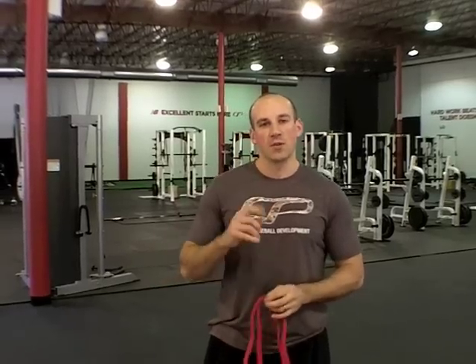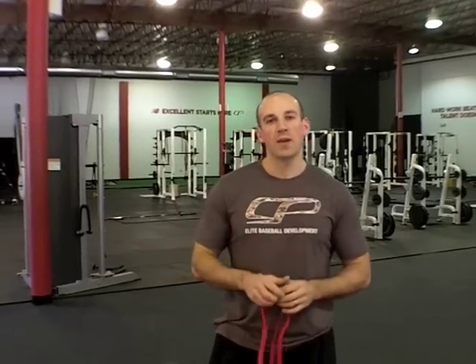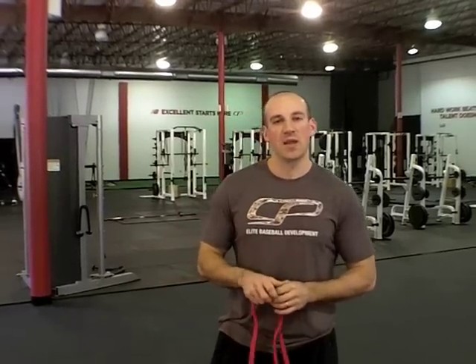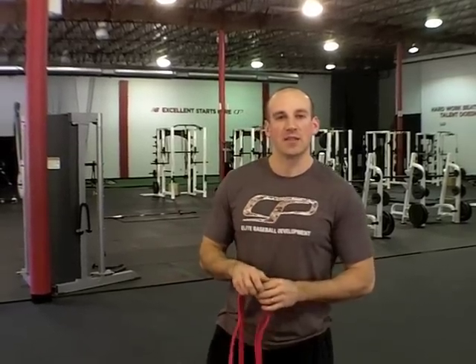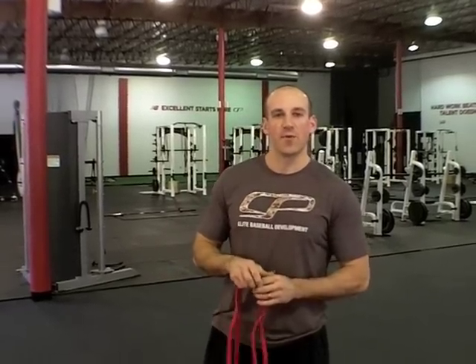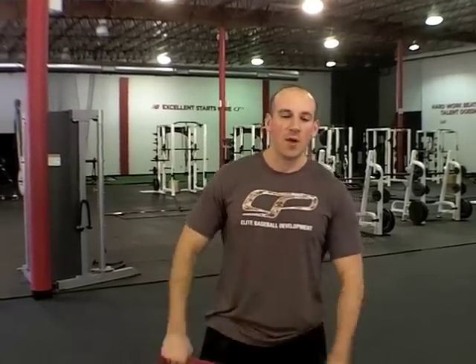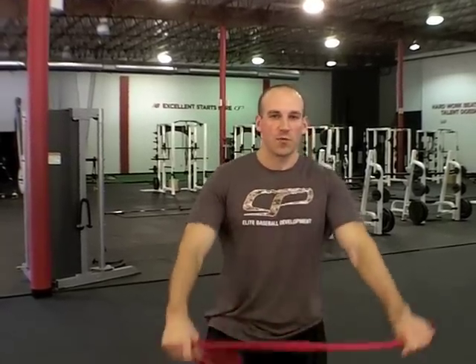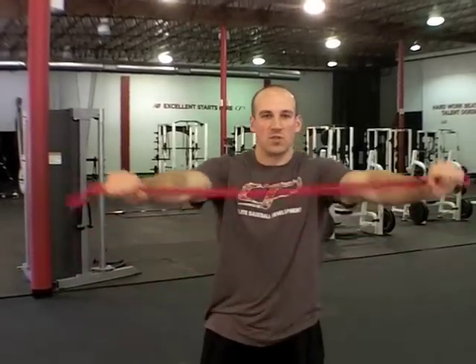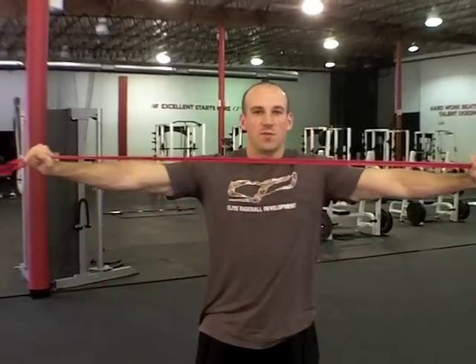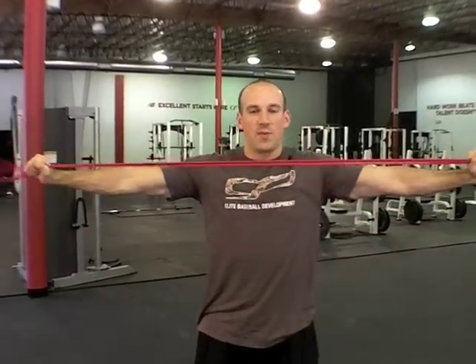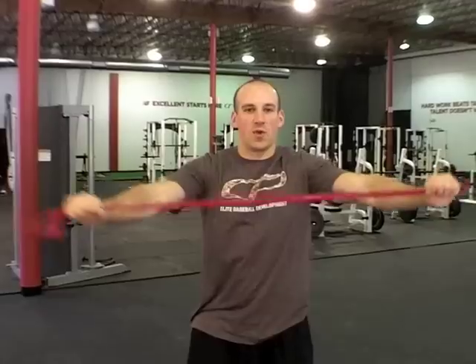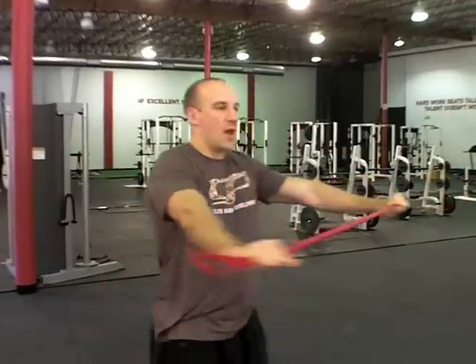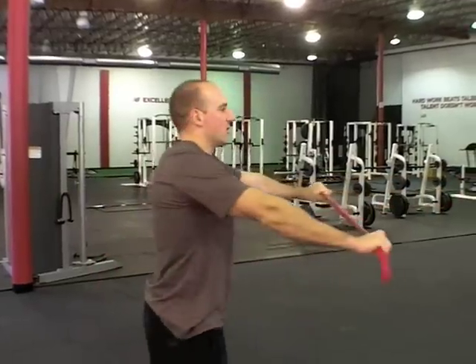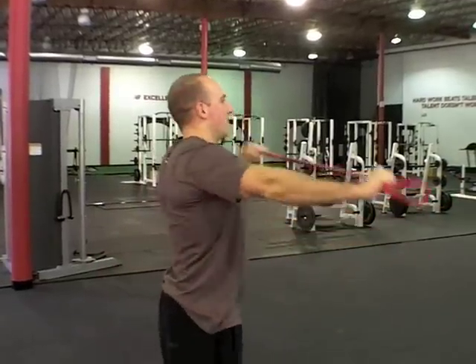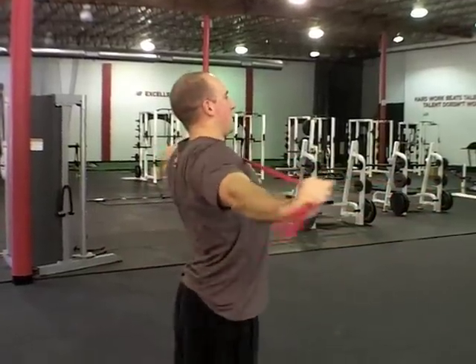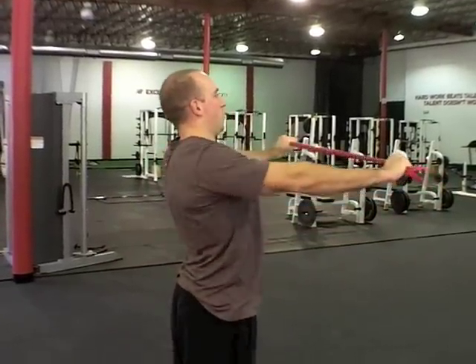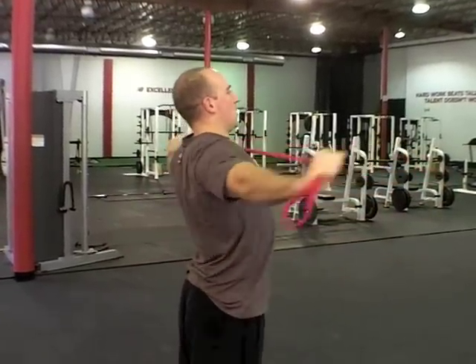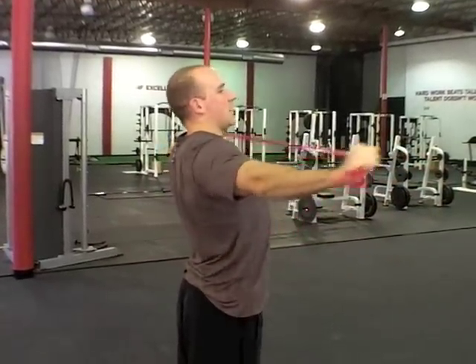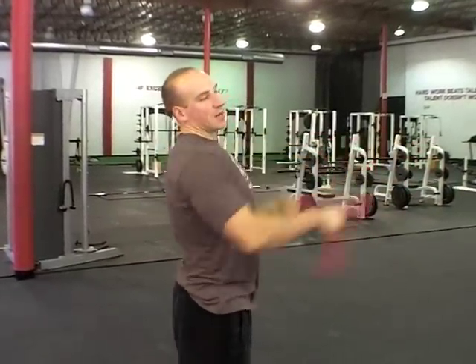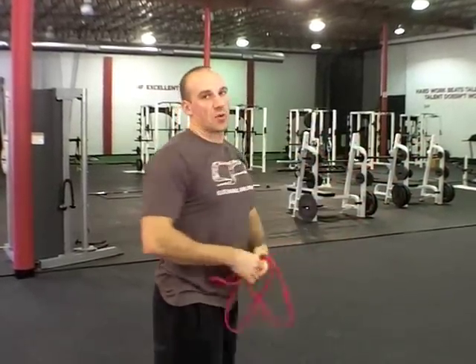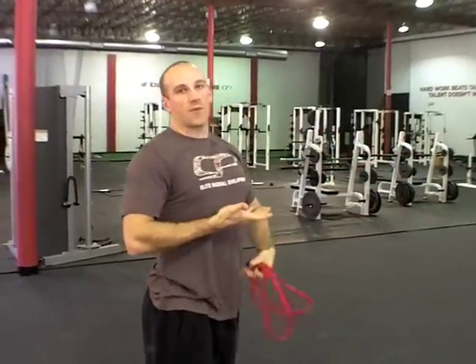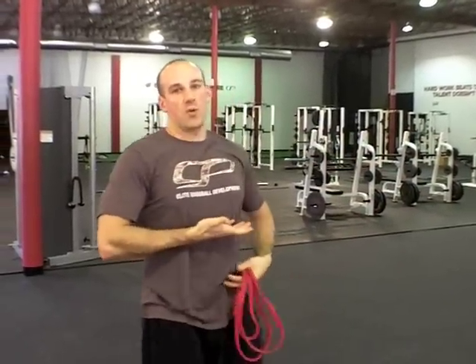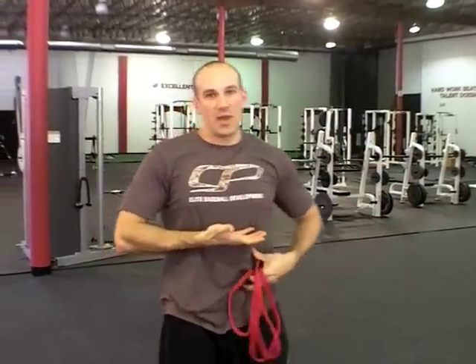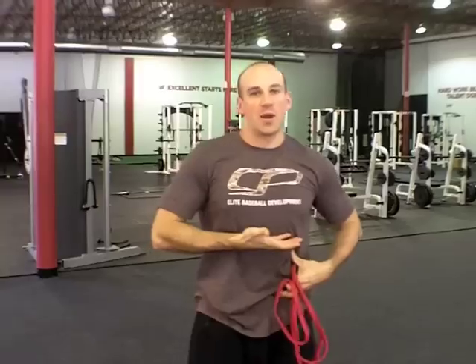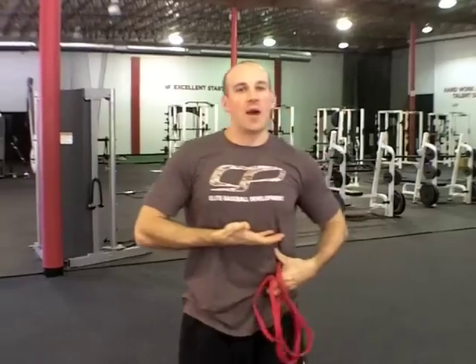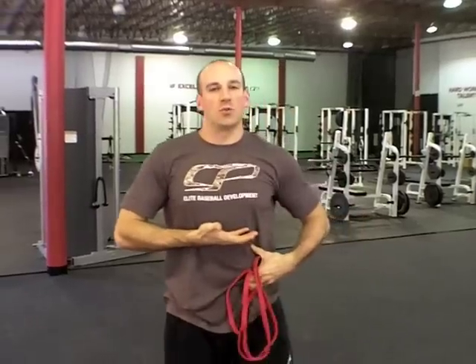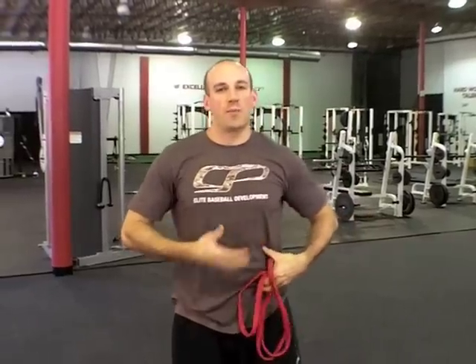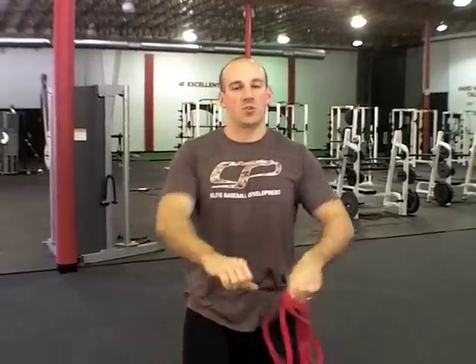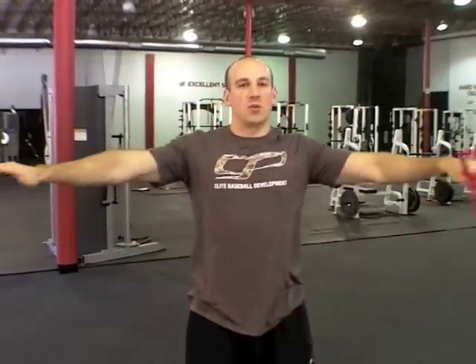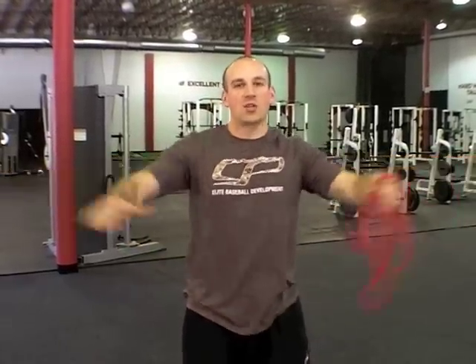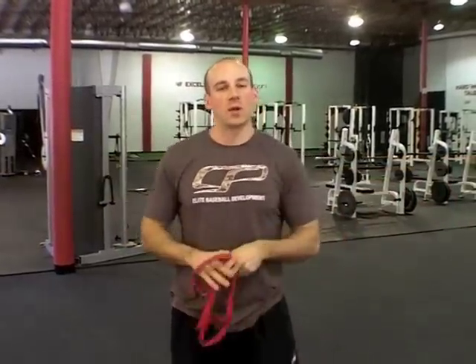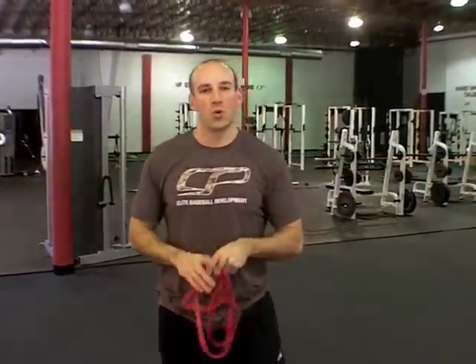The two biggest mistakes I see: first, when you see folks from the front they may look great, but turn to the side and they're doing their band pull-aparts in a ton of extension. So the first cue is to get them down into a neutral spine posture so that when they do these they're actually working at the shoulders.